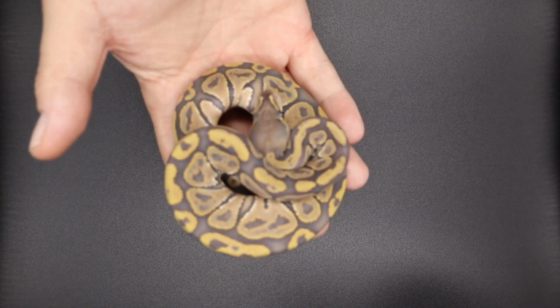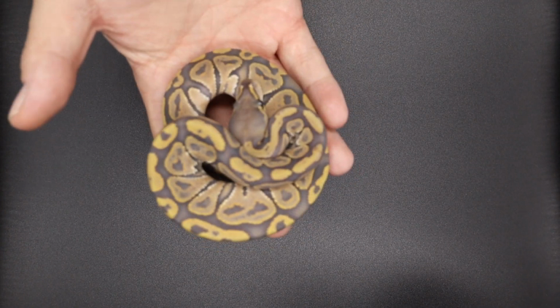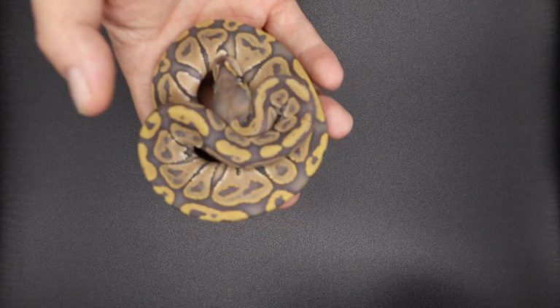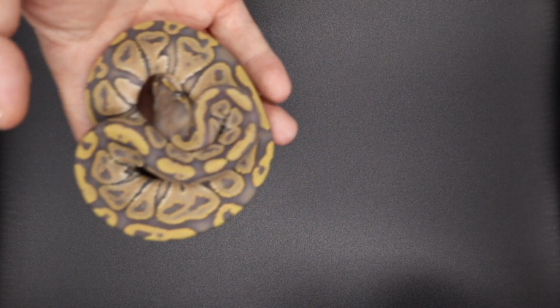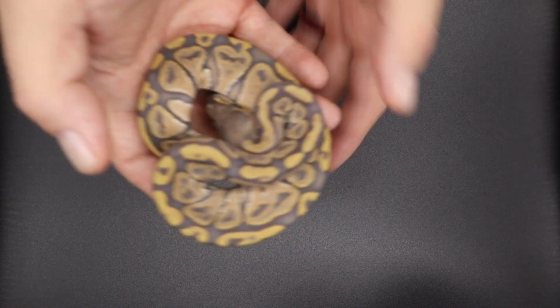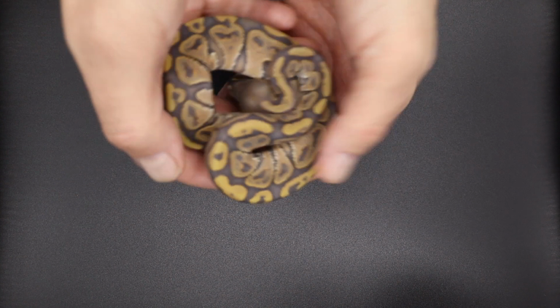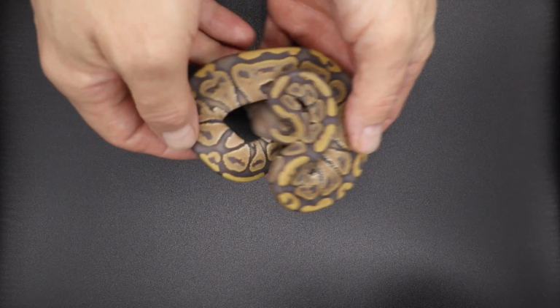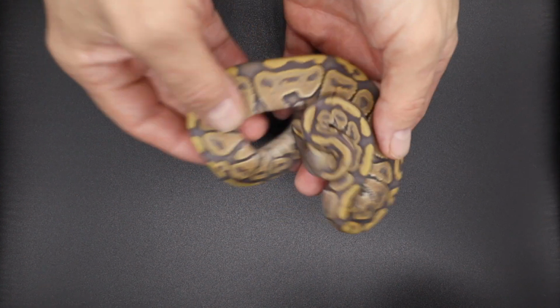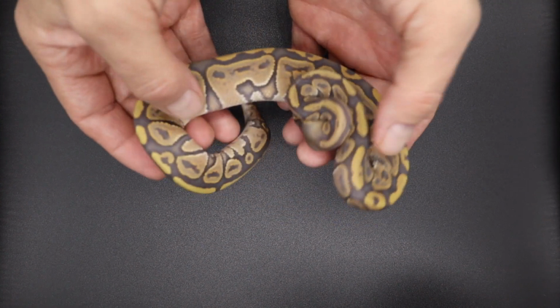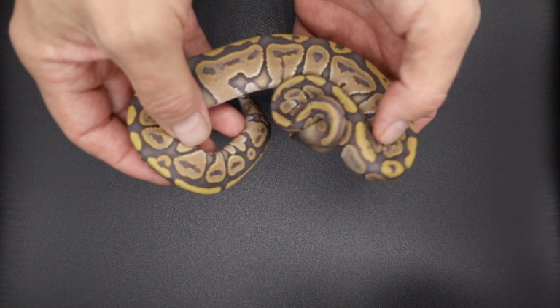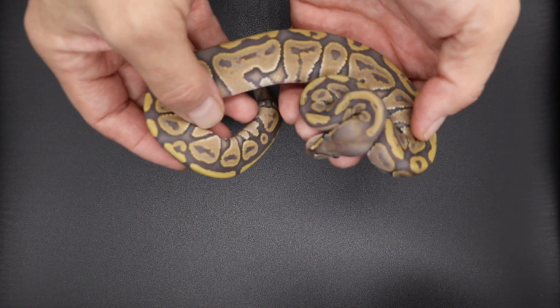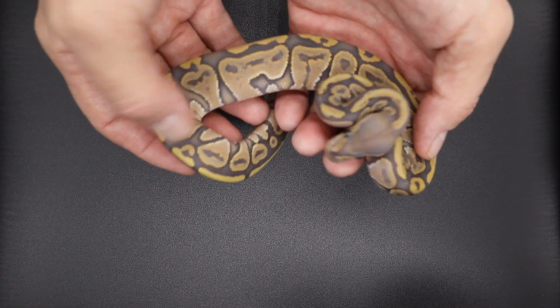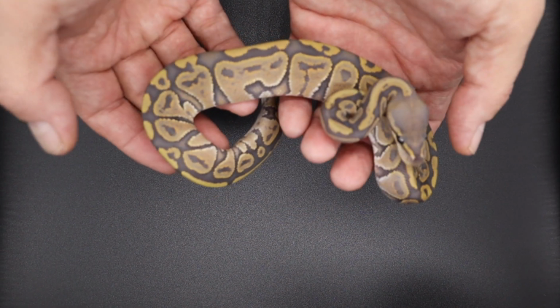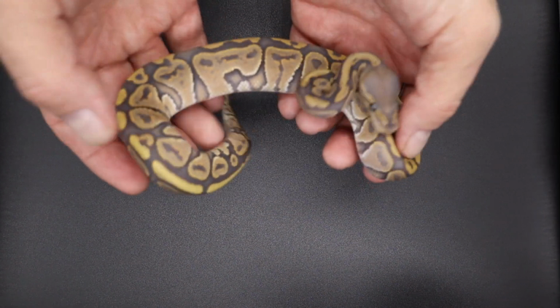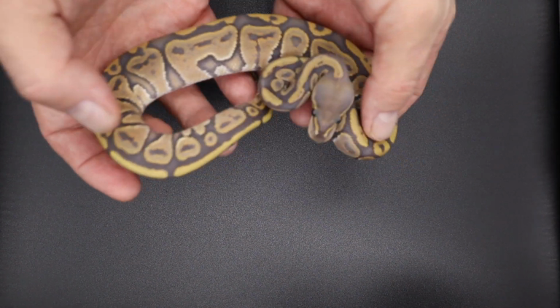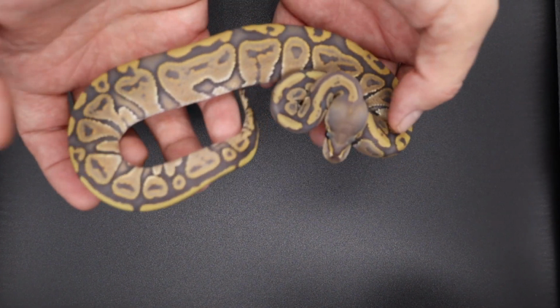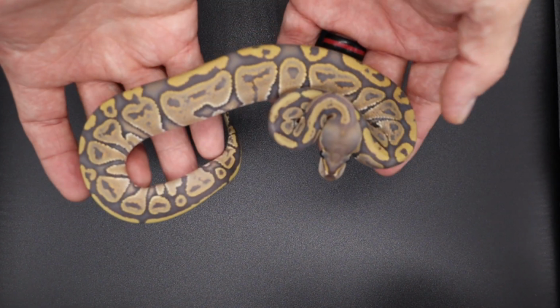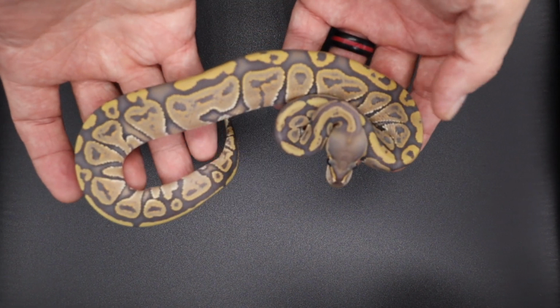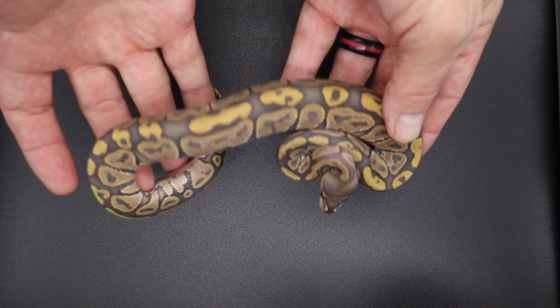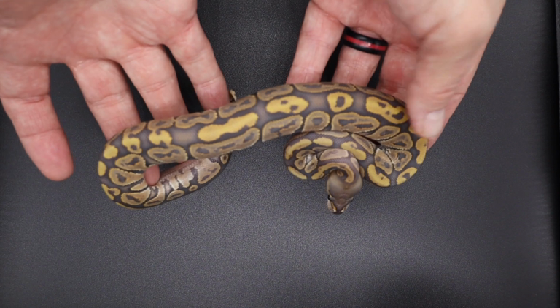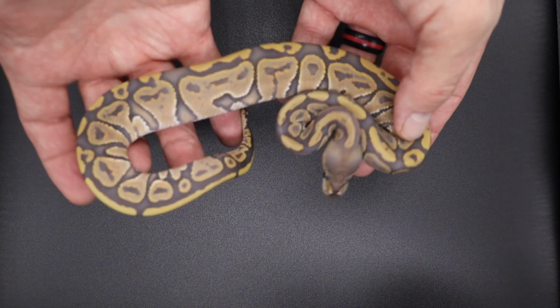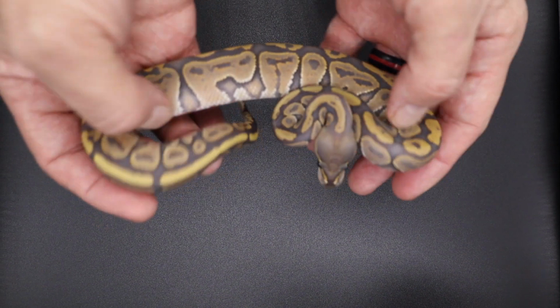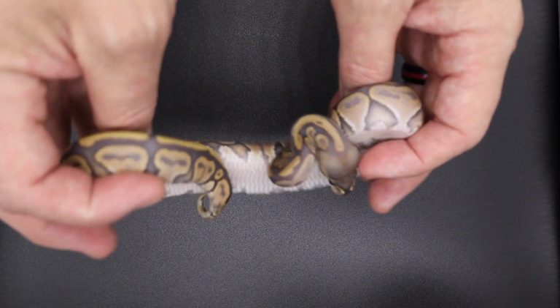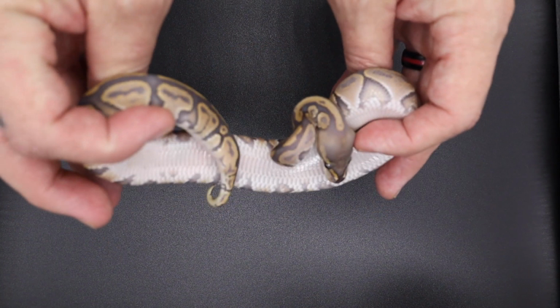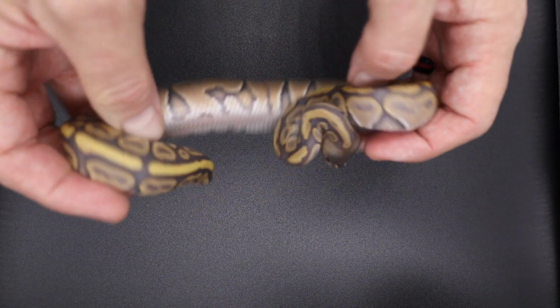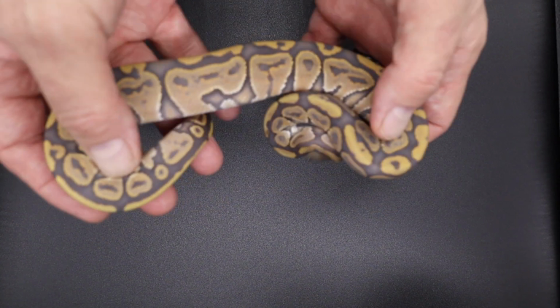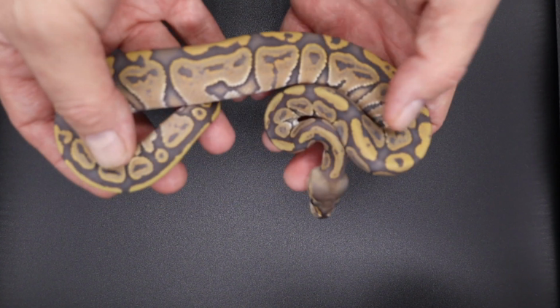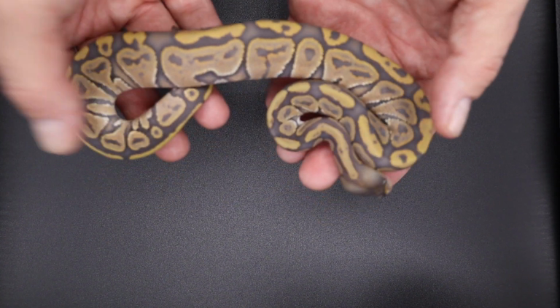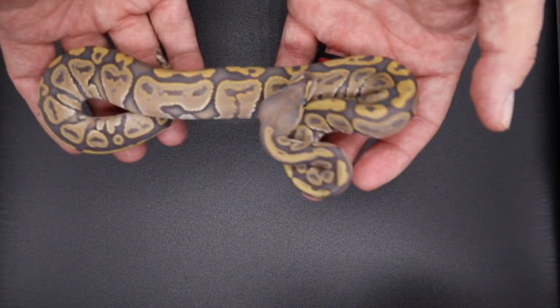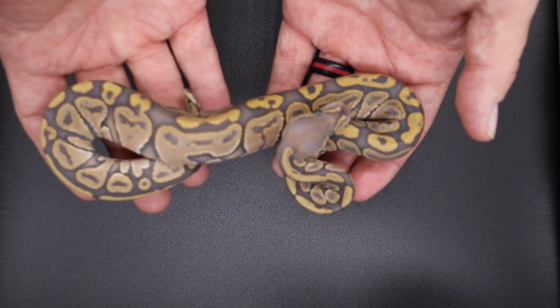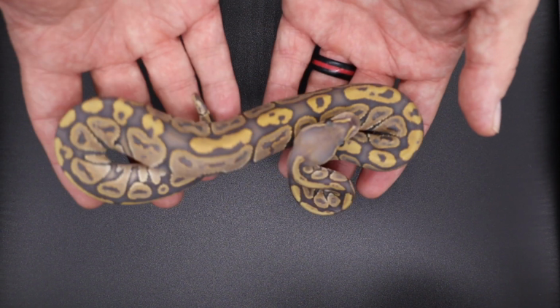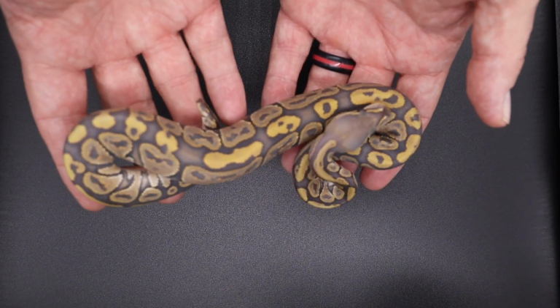Right here we have a redhead yellowbelly hypo, 50% het puzzle. This is a female heading to Tinley.